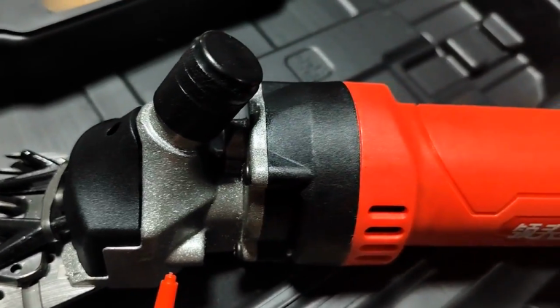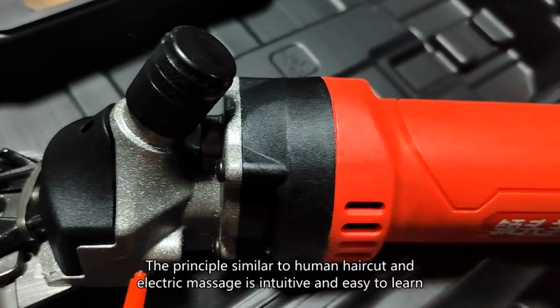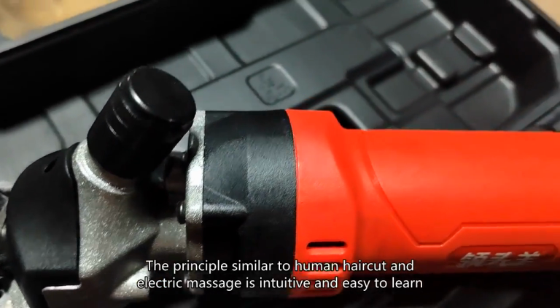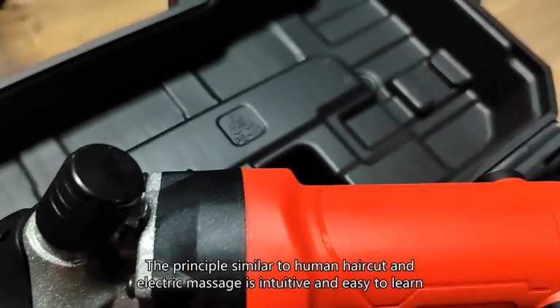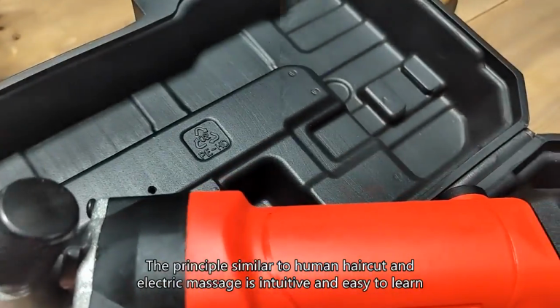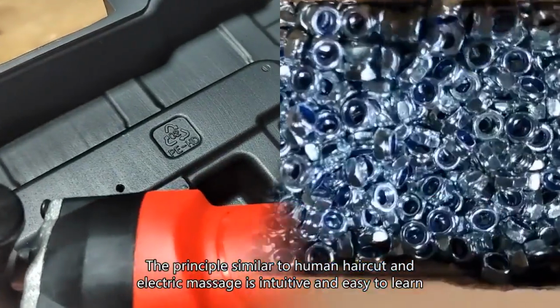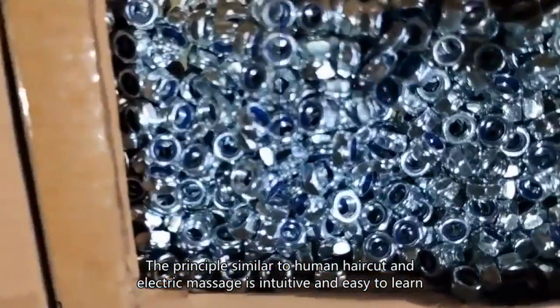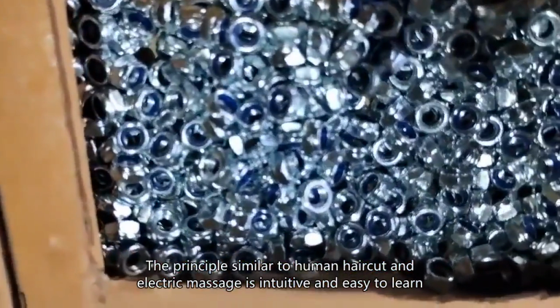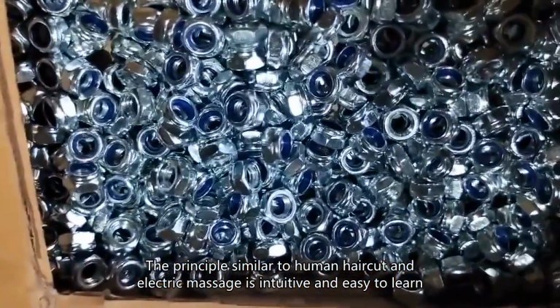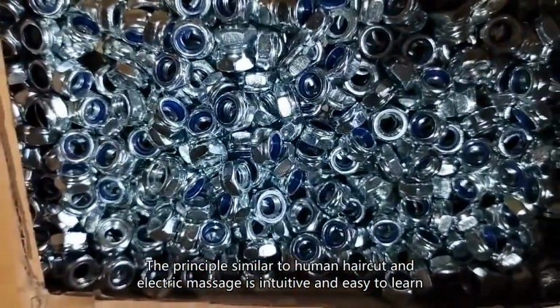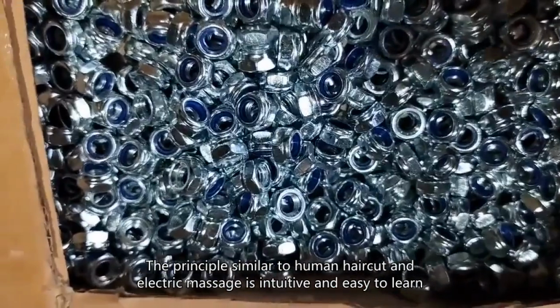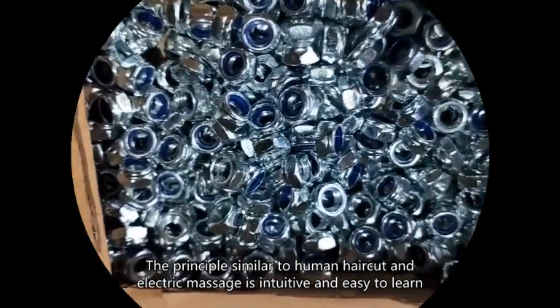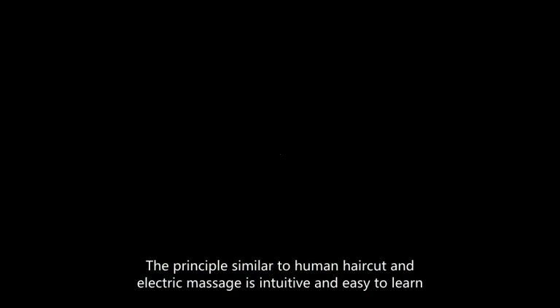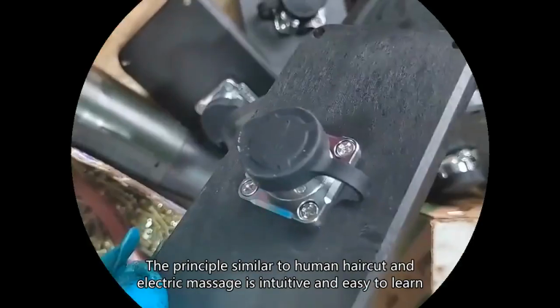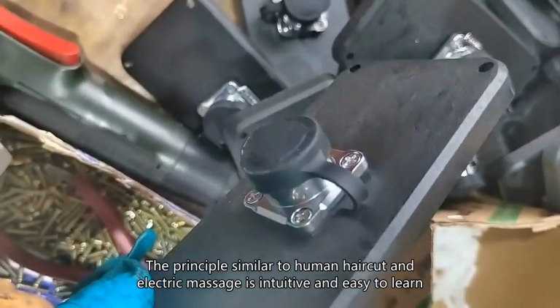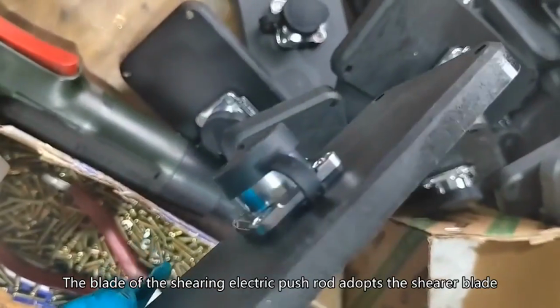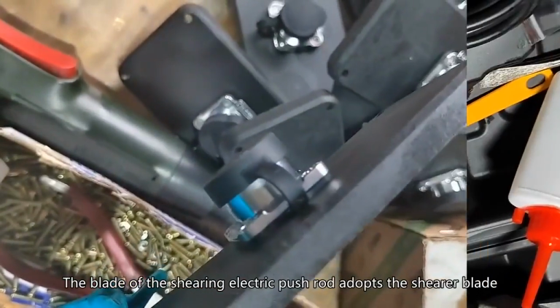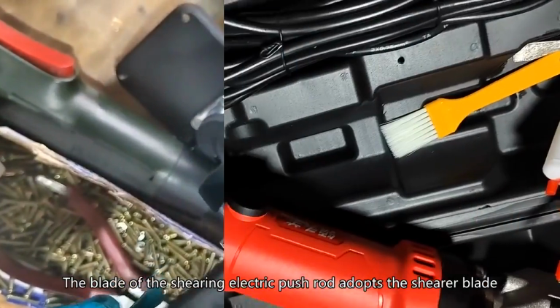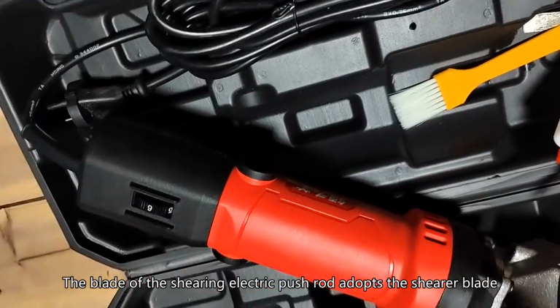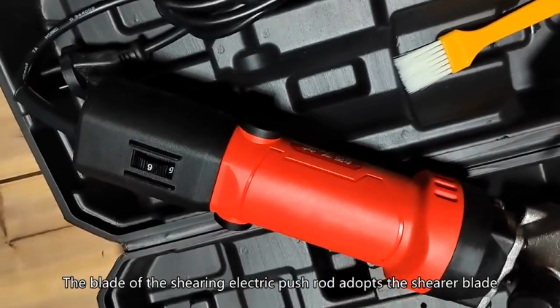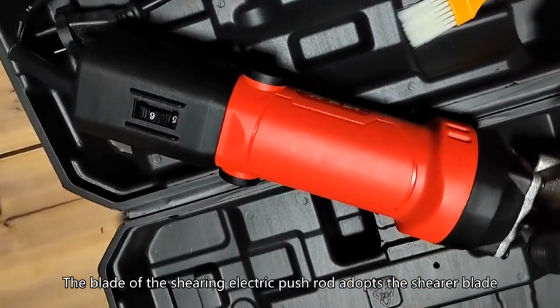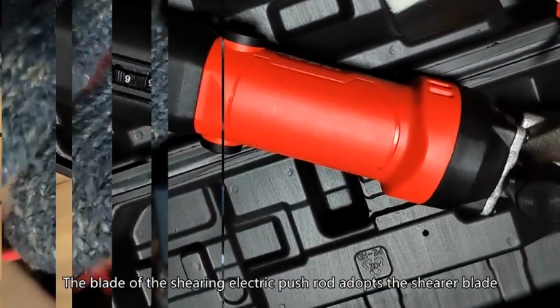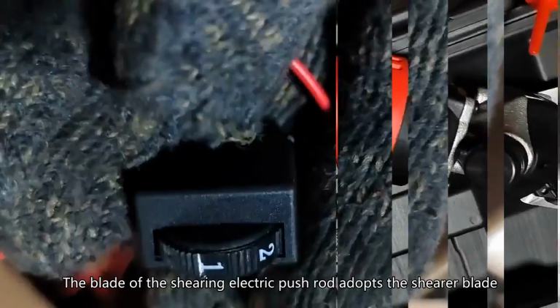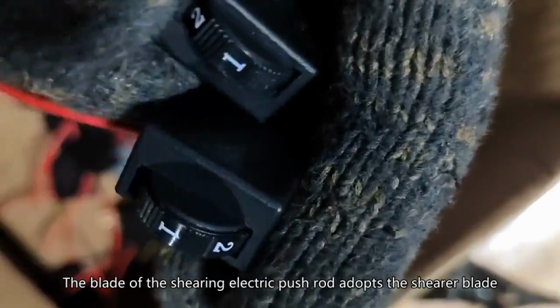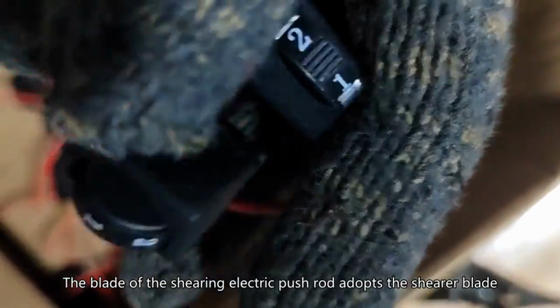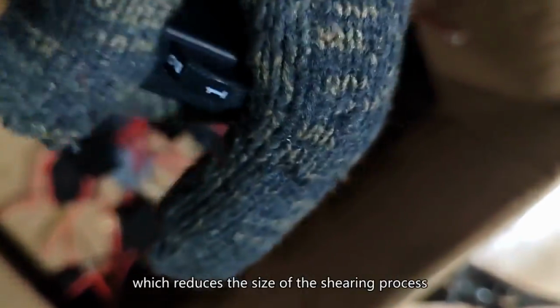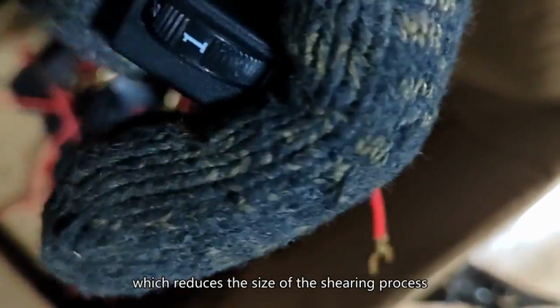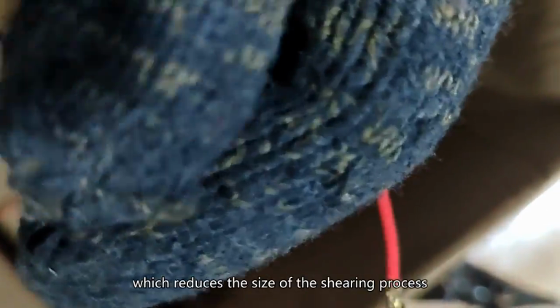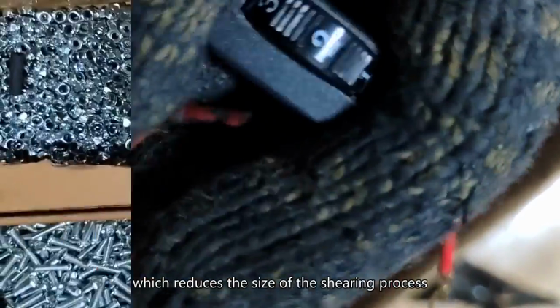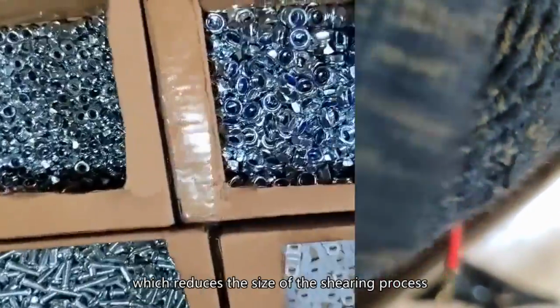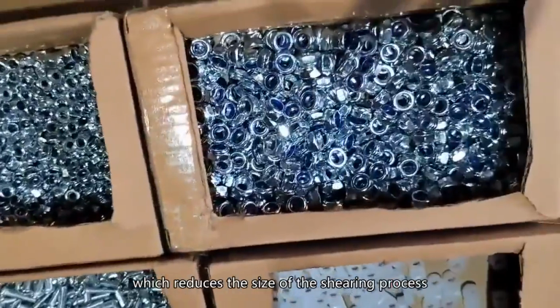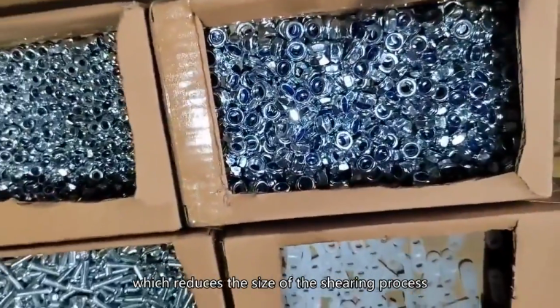The principle is similar to a human haircut and electric massage, making it intuitive and easy to learn. The blade of the shearing electric push rod adopts the shearer blade, which reduces the size of the shearing process.